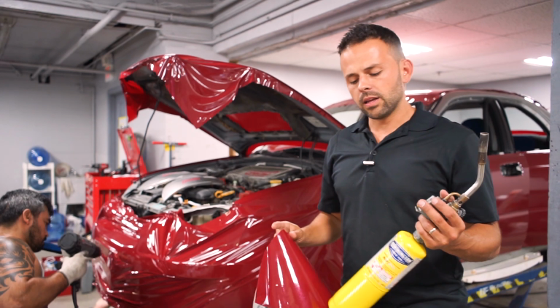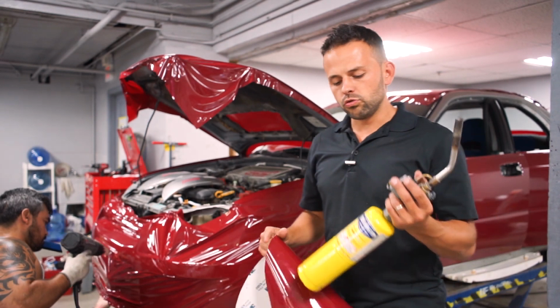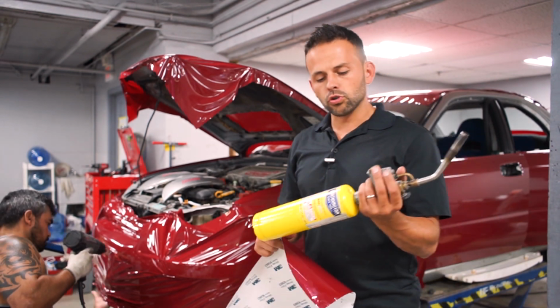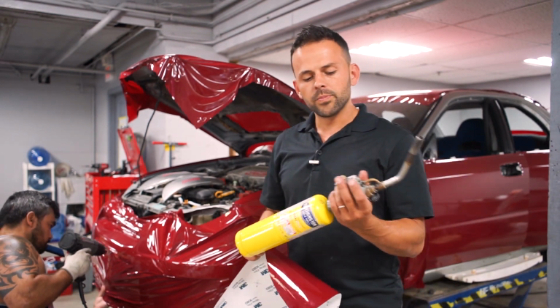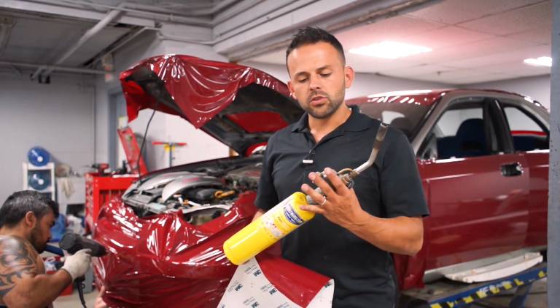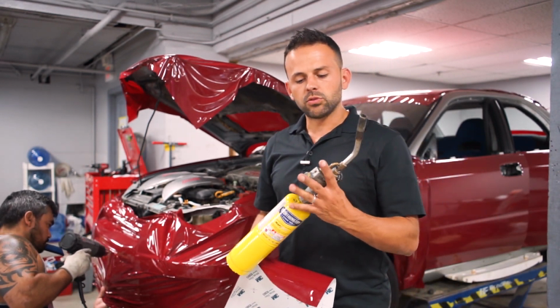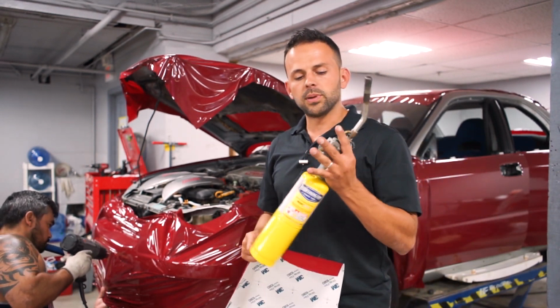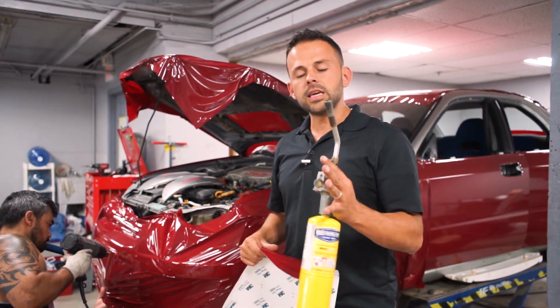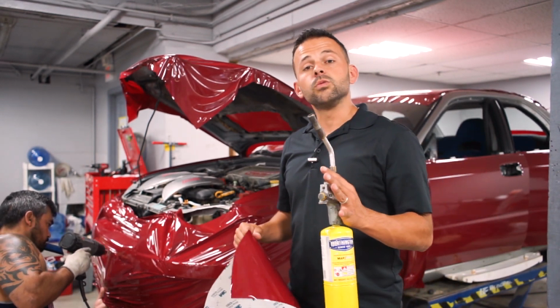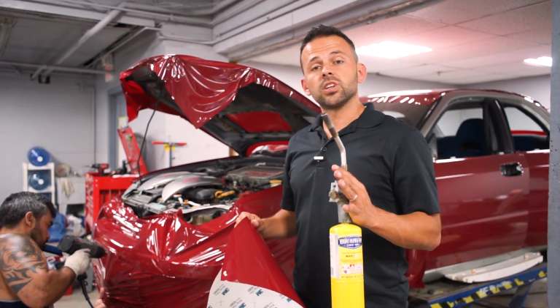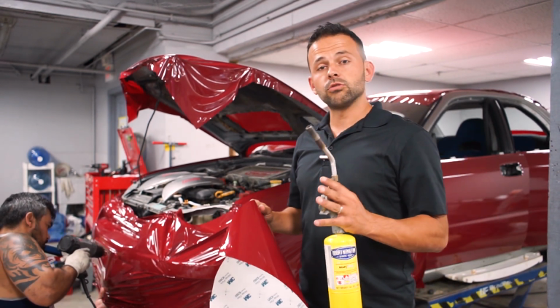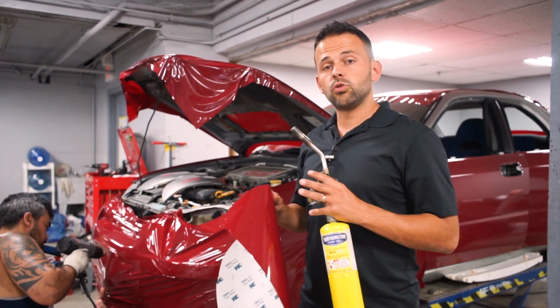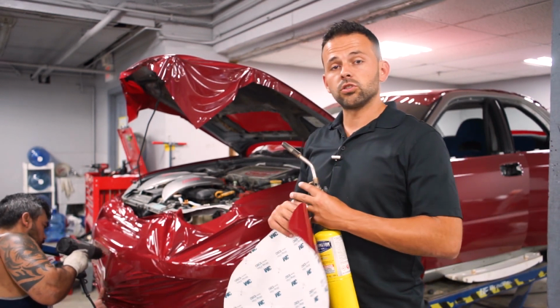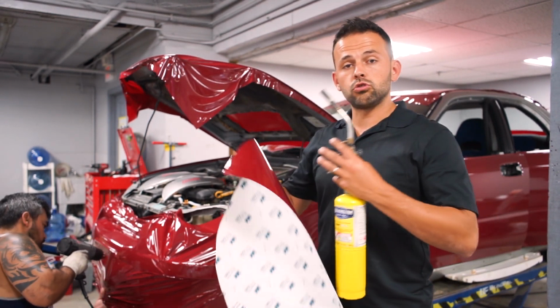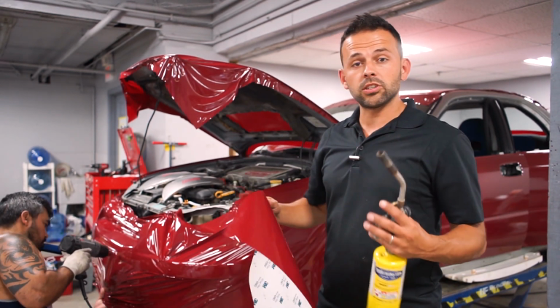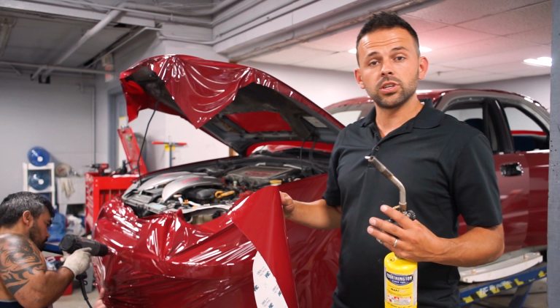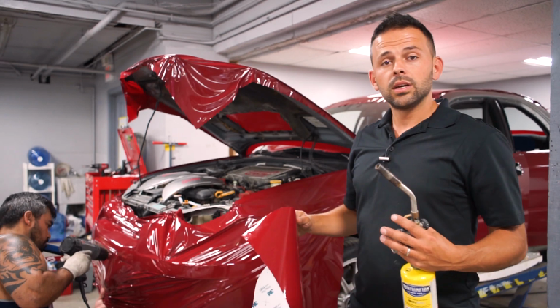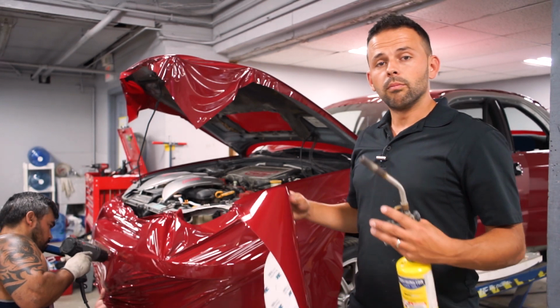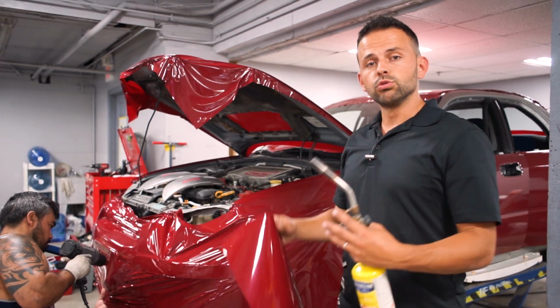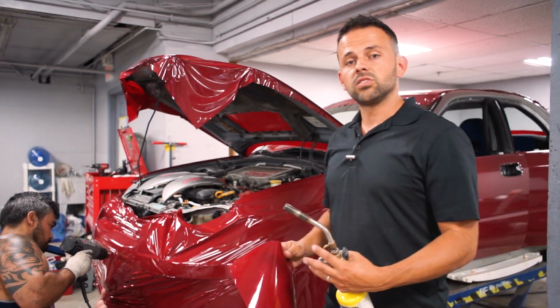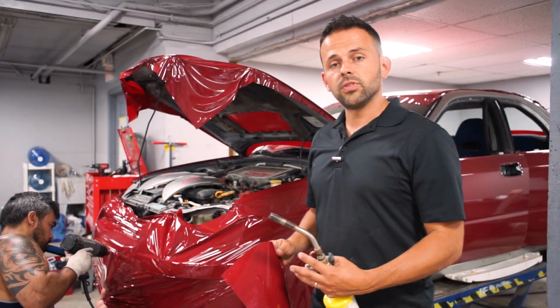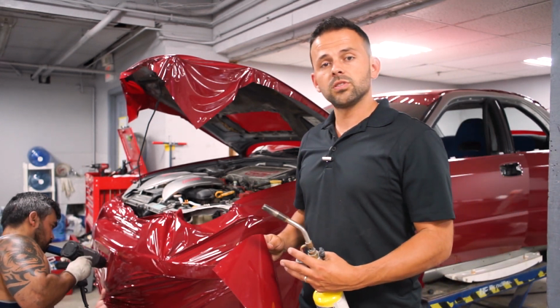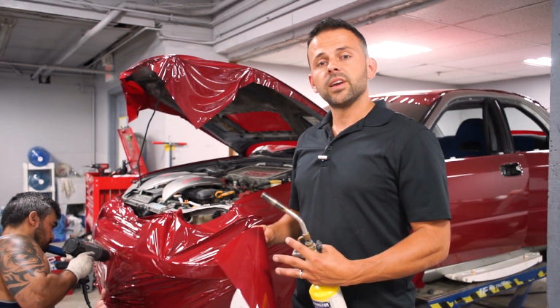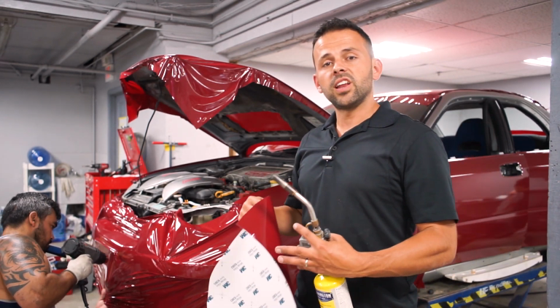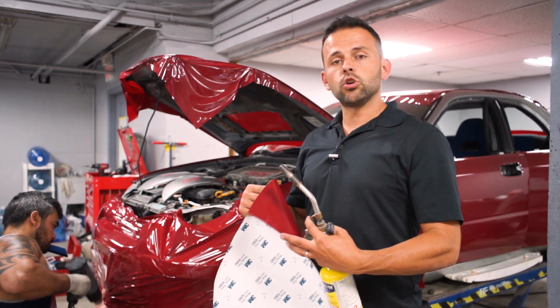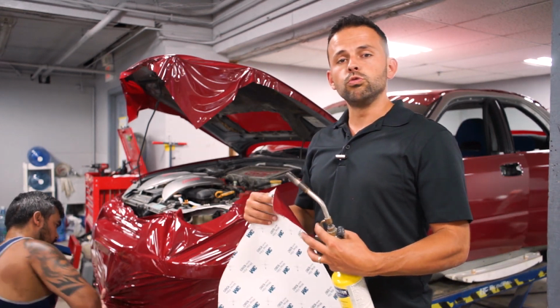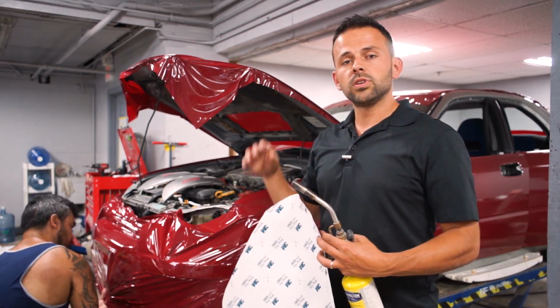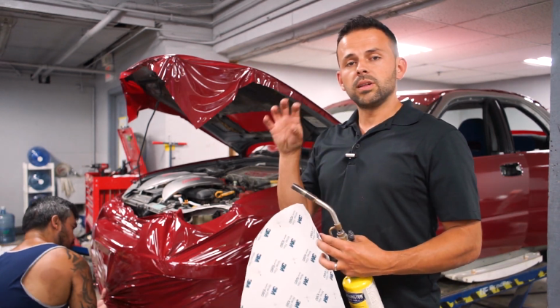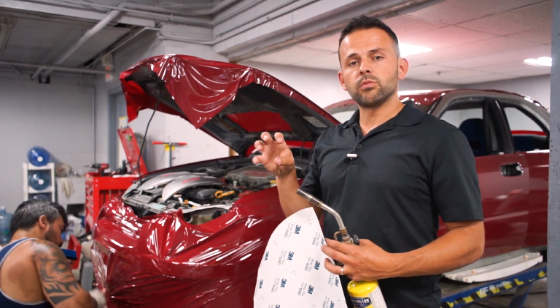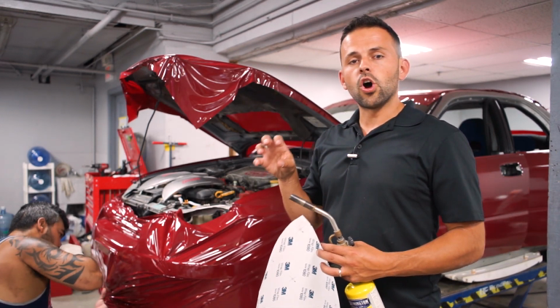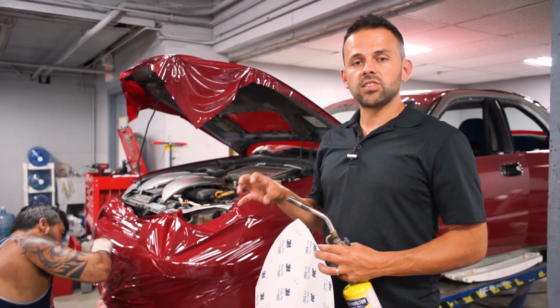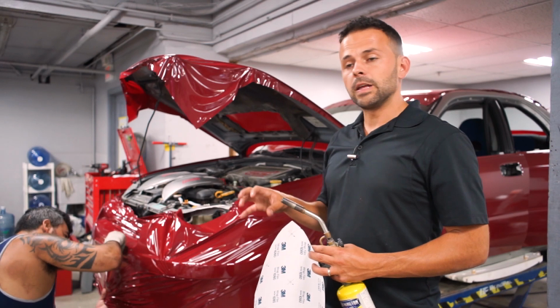To do so you have to apply heat, which allows you to actually stretch, mold to the surface, and then as it cools the memory locks that in.